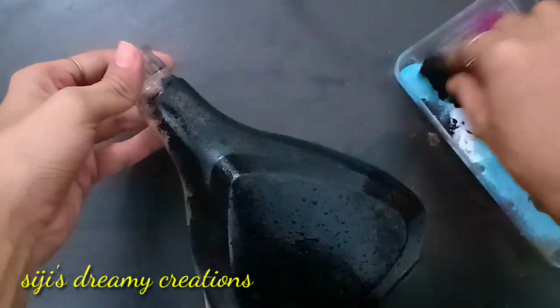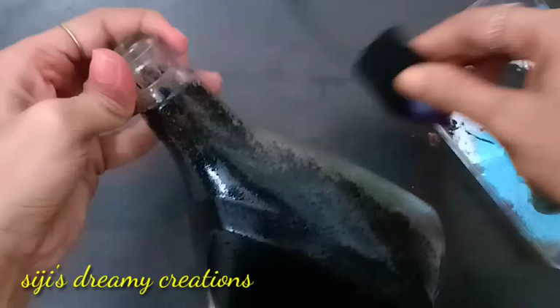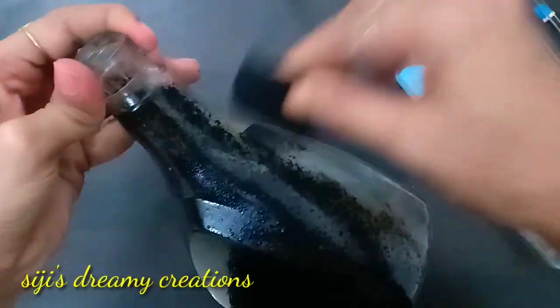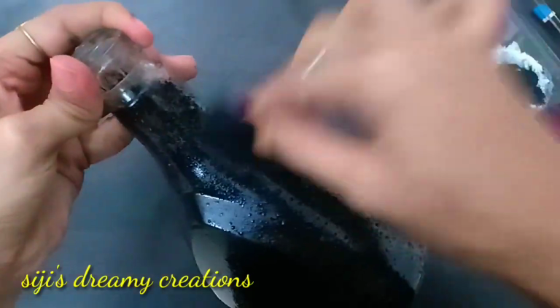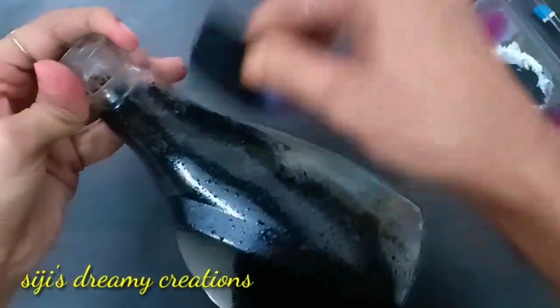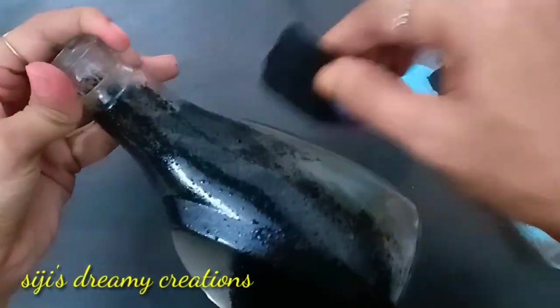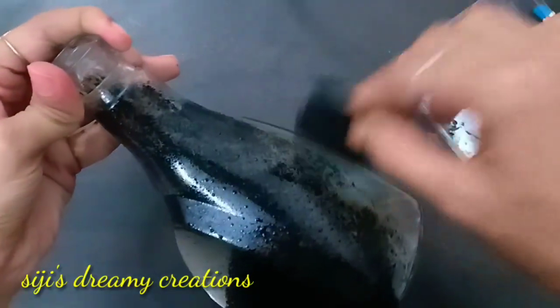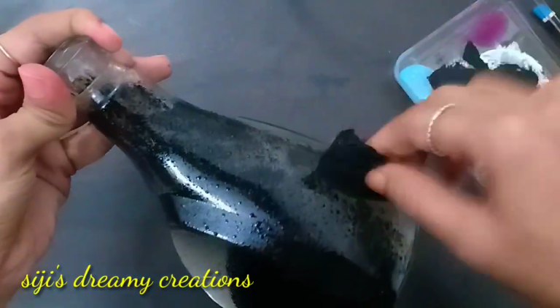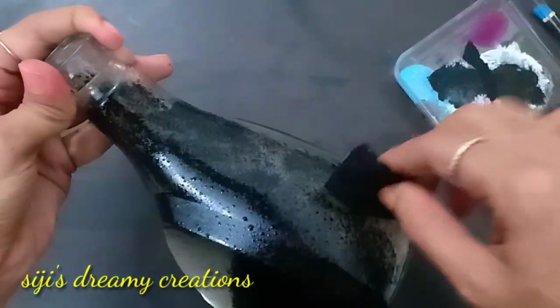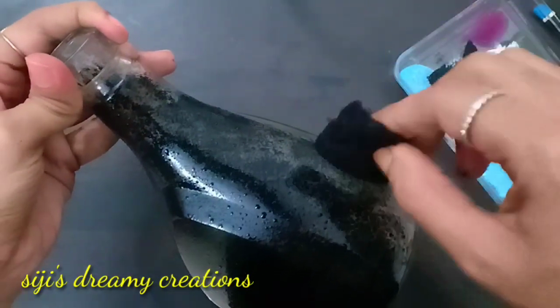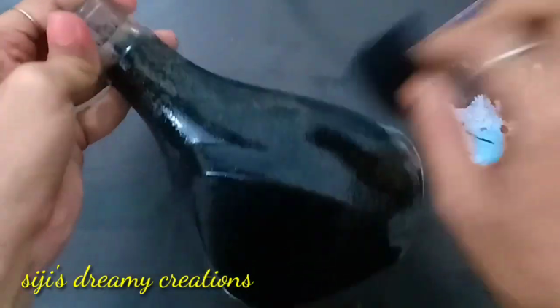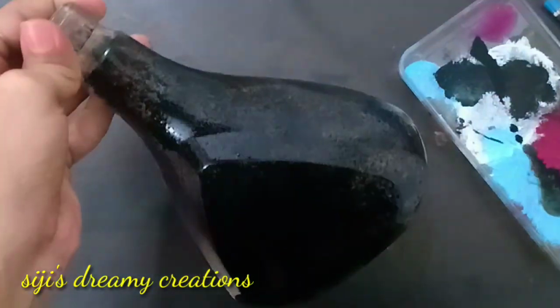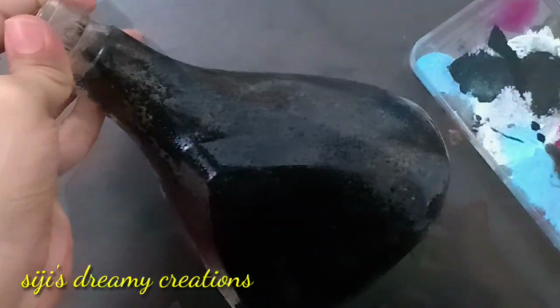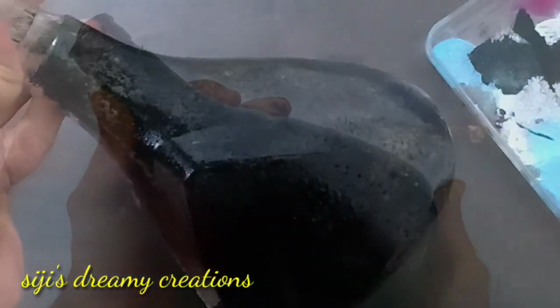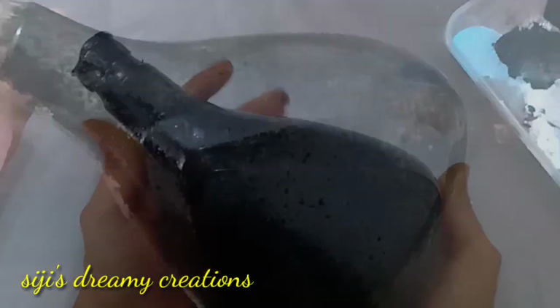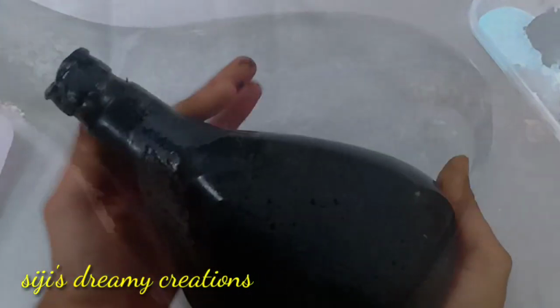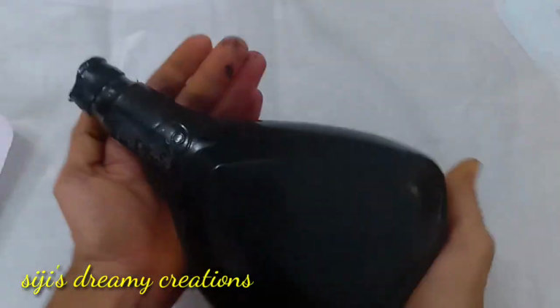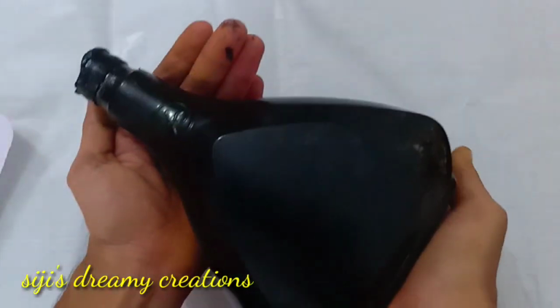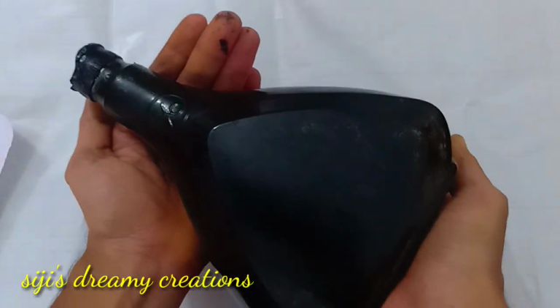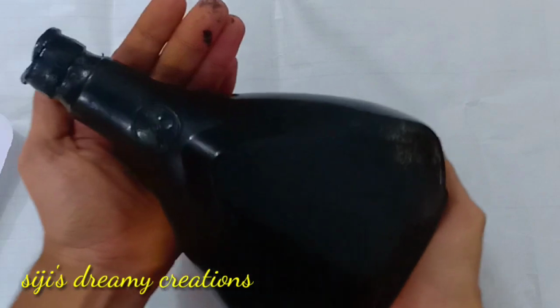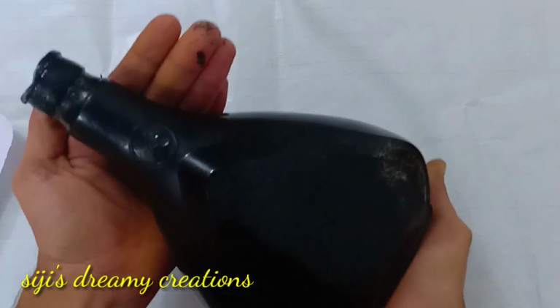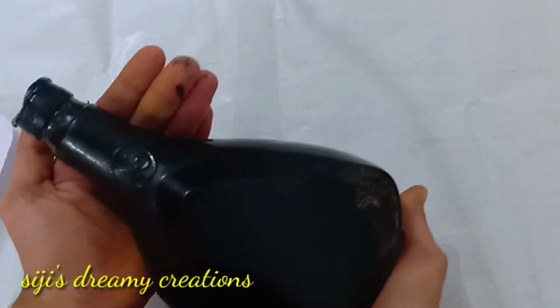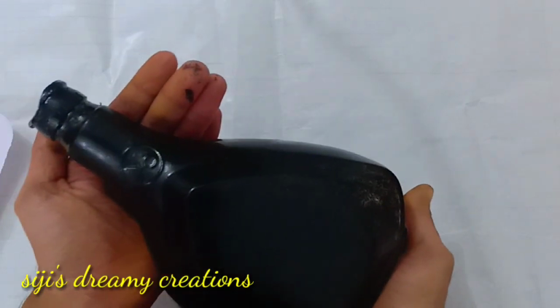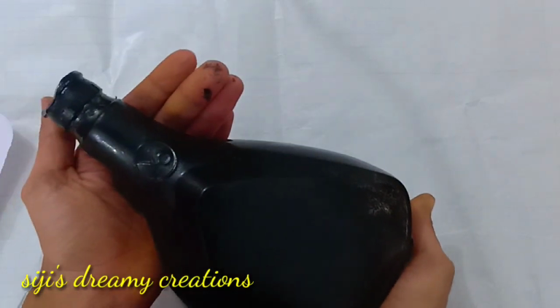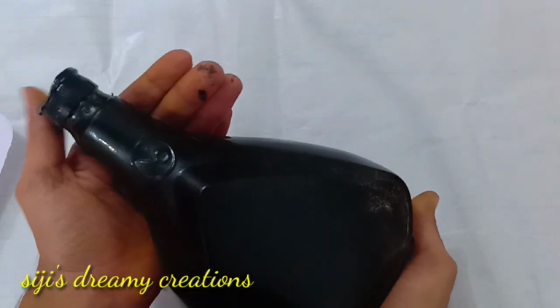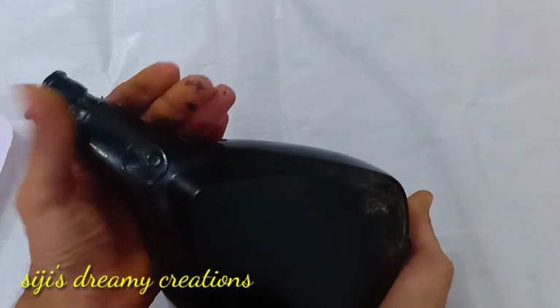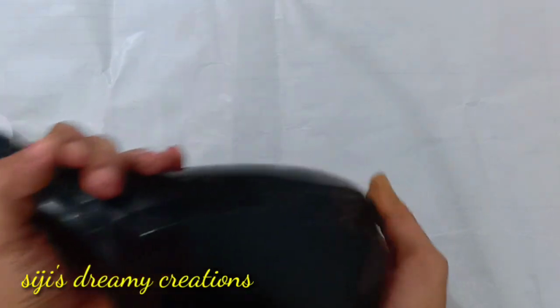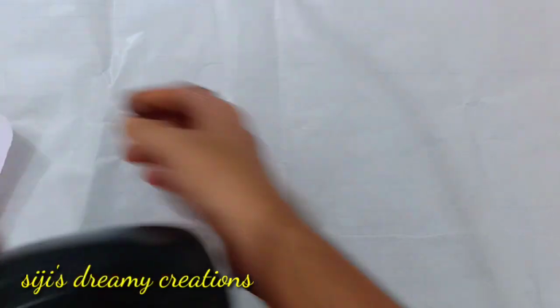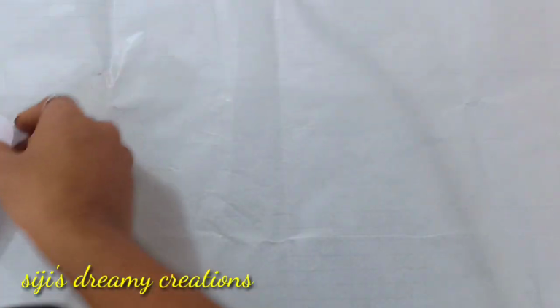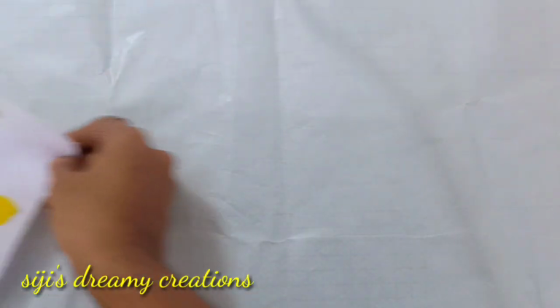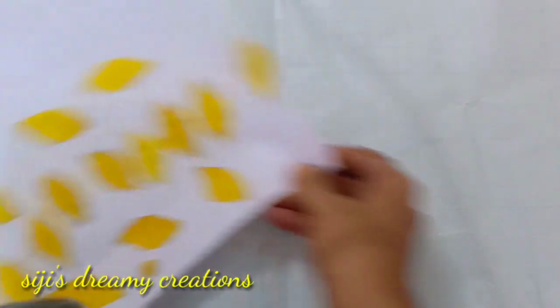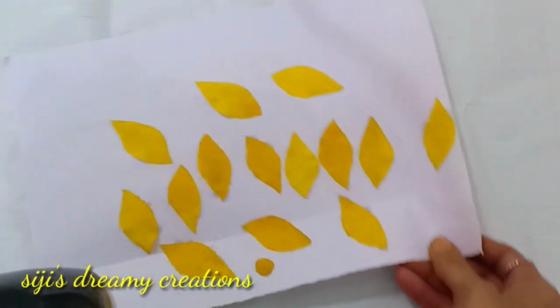We have painted the bottle and the petals are easily added to give it a pretty yellow color.